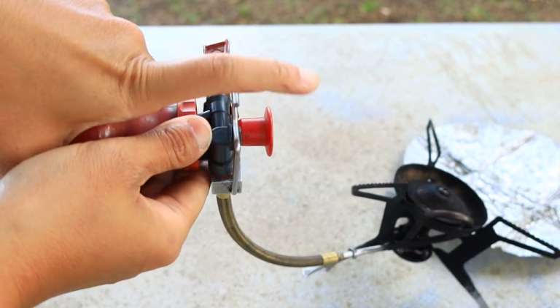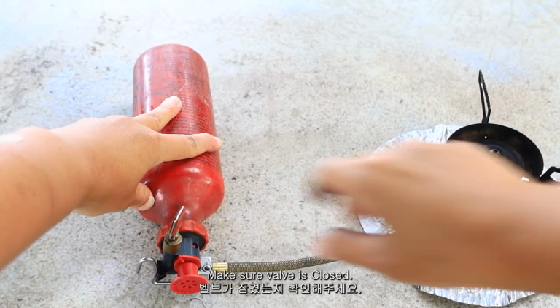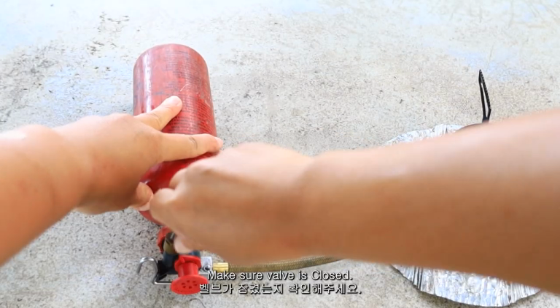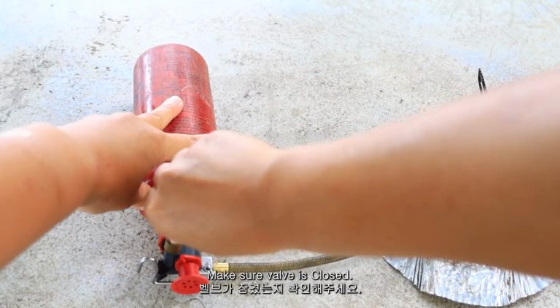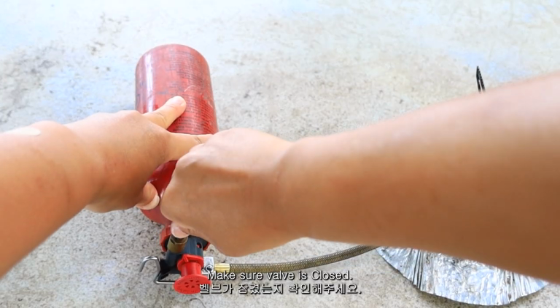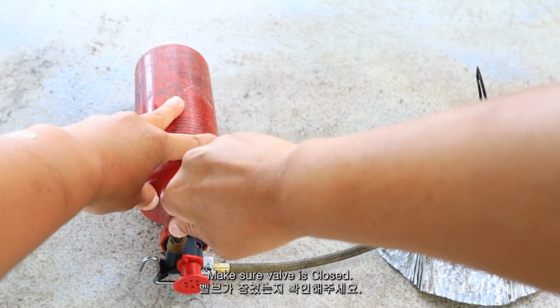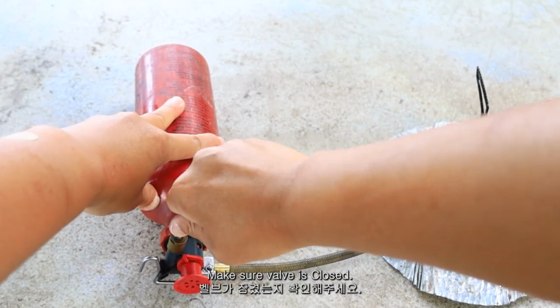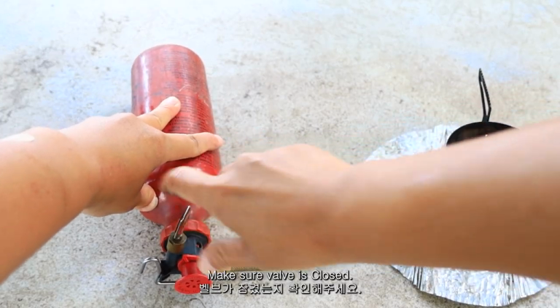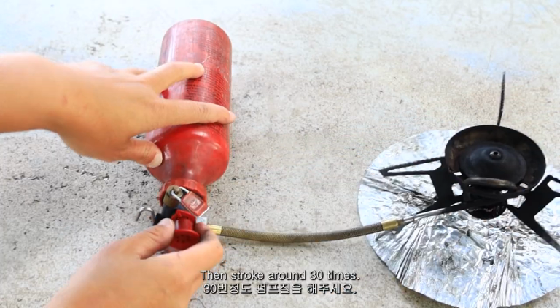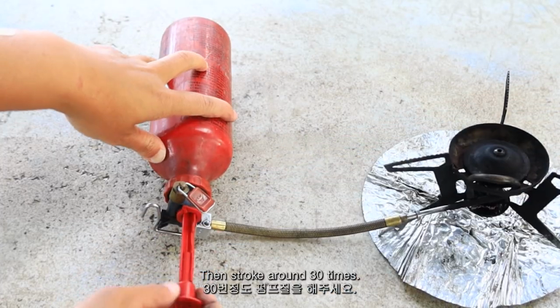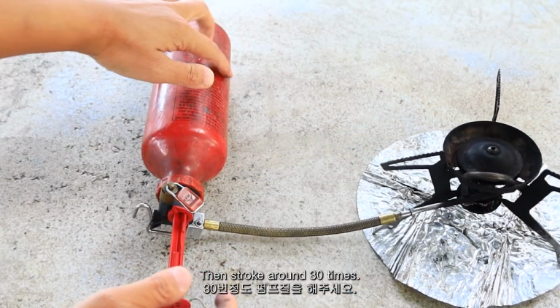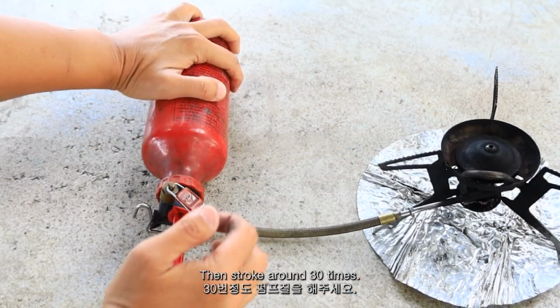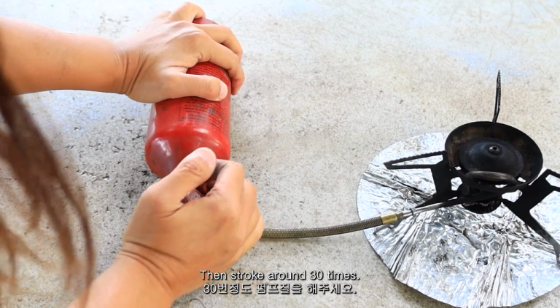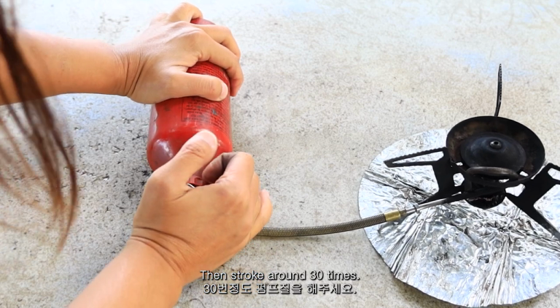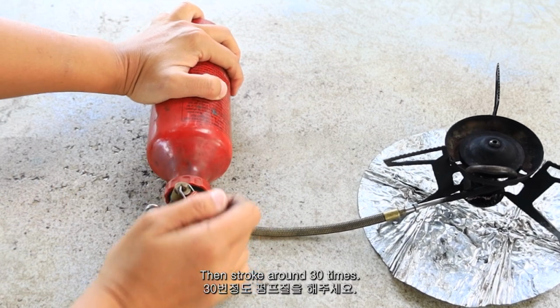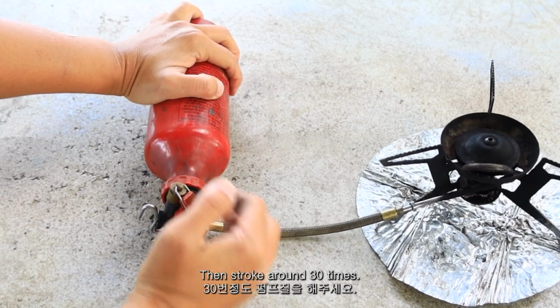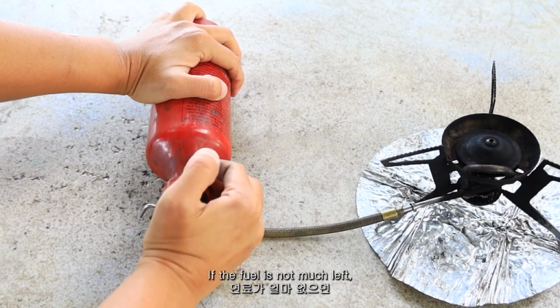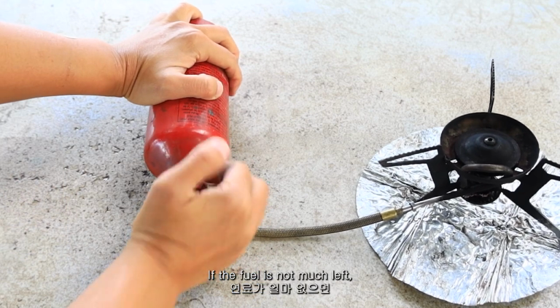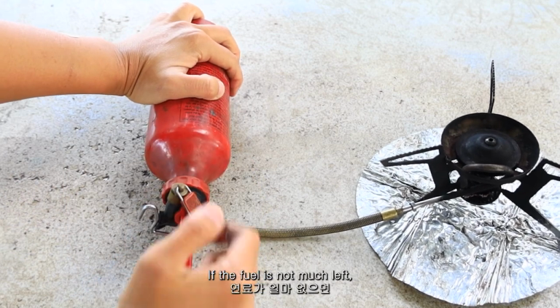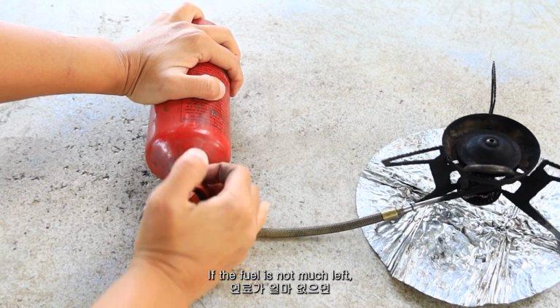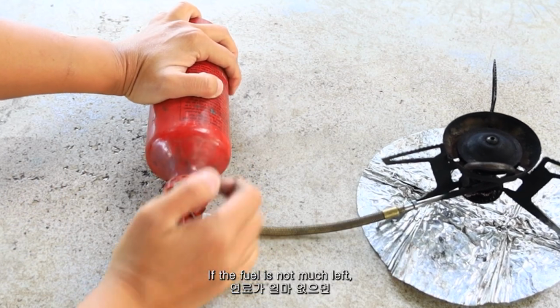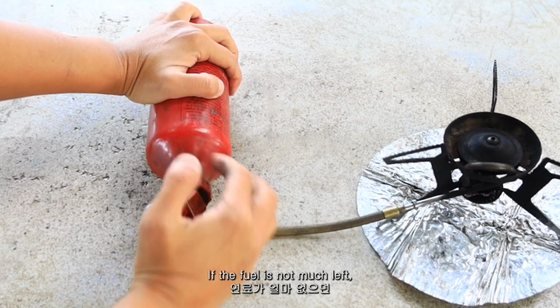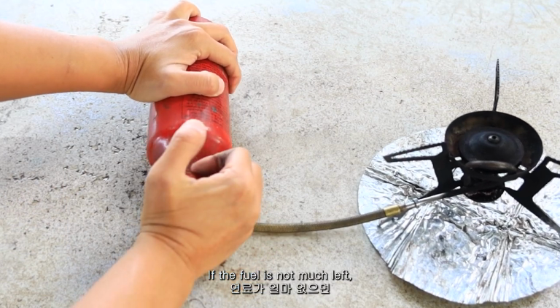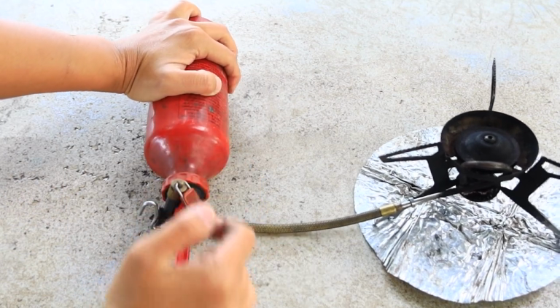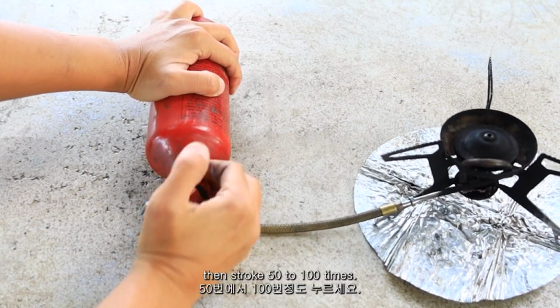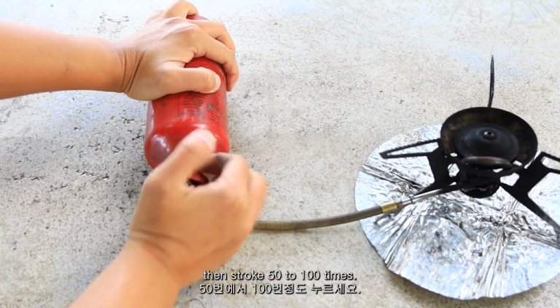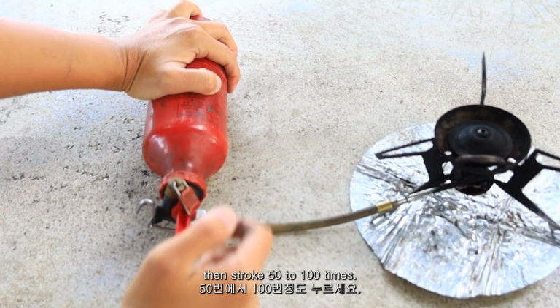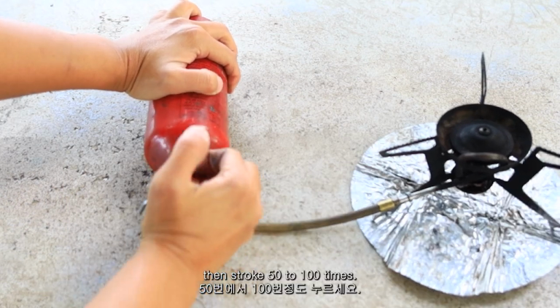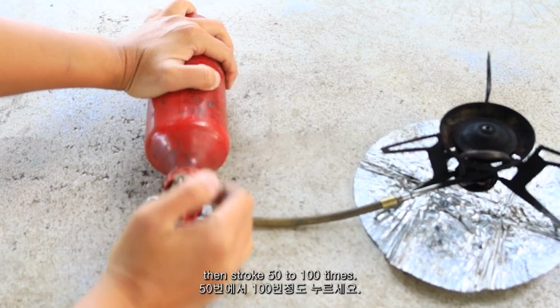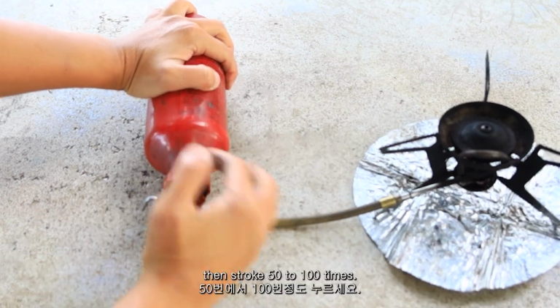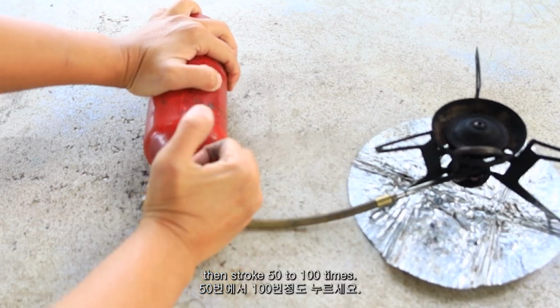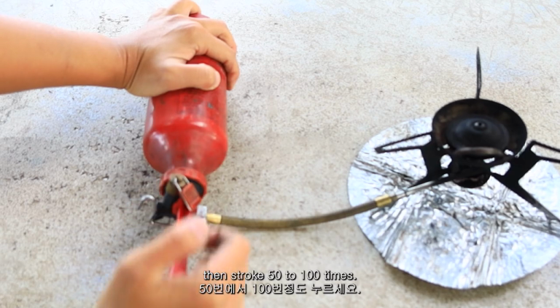Make sure the valve is closed, then stroke around 30 times. If the fuel is not much left, then stroke 50 to 100 times.